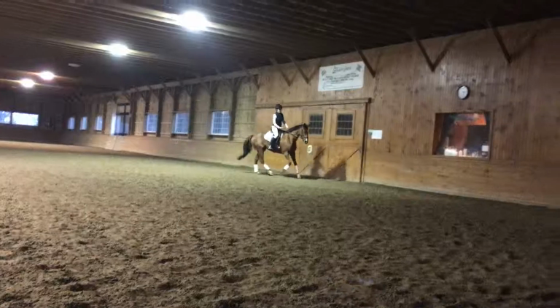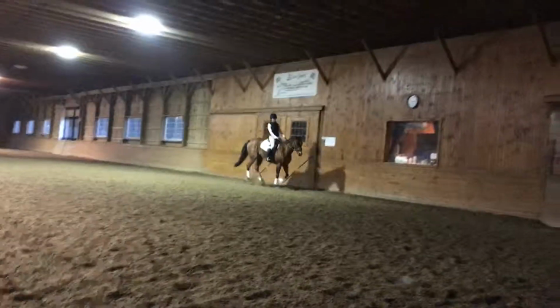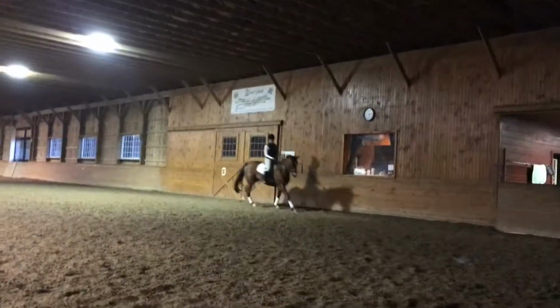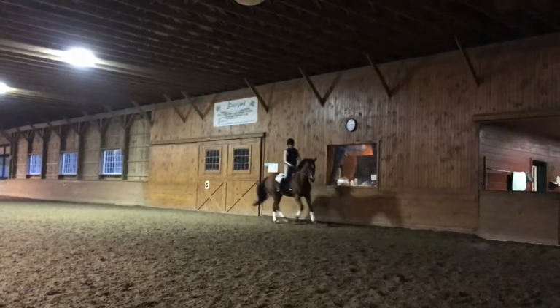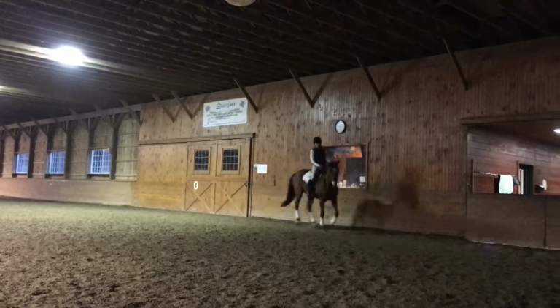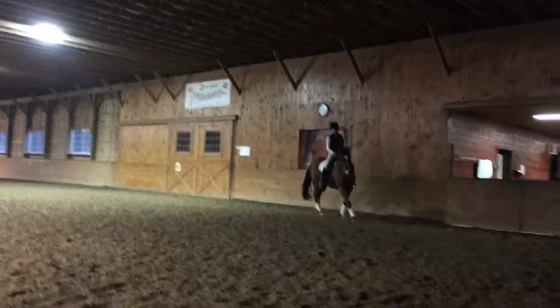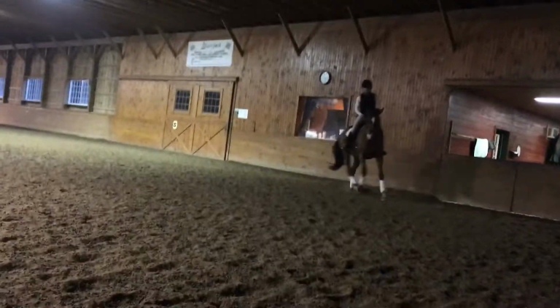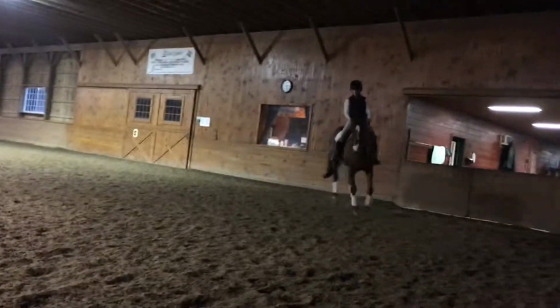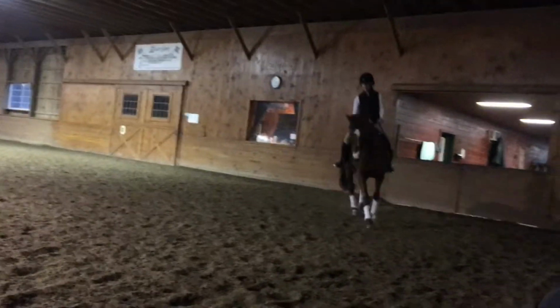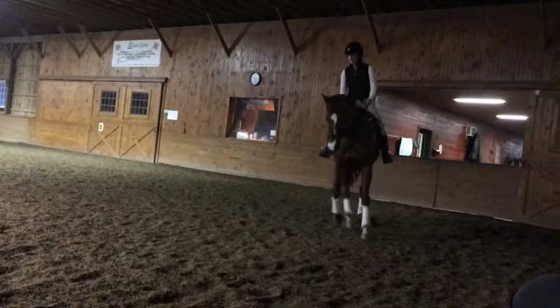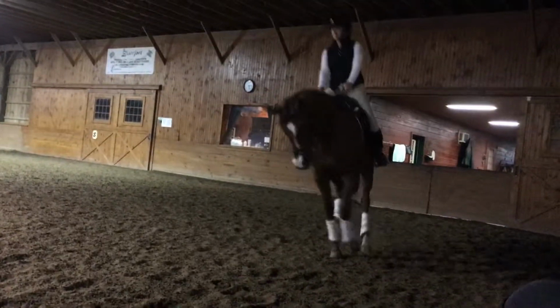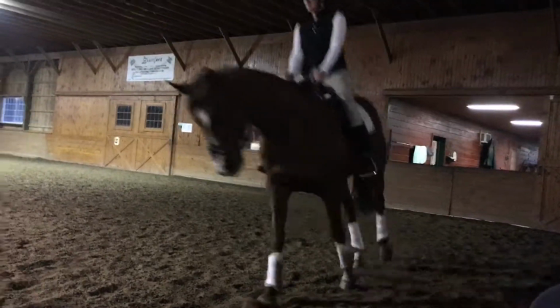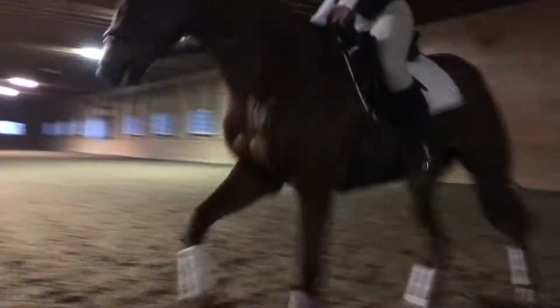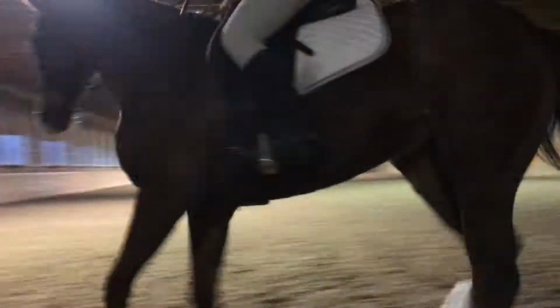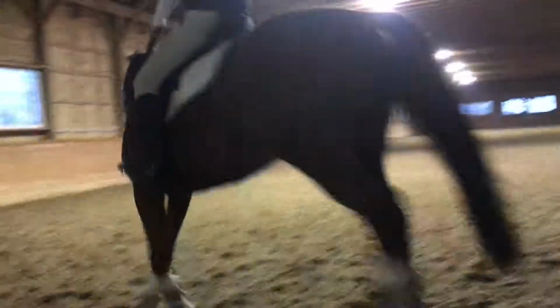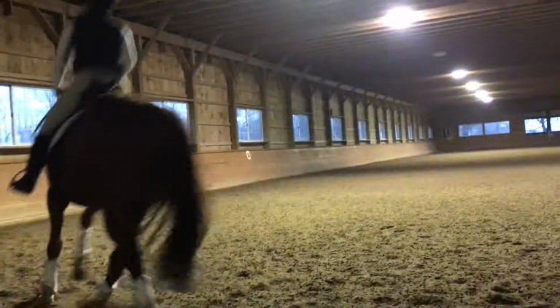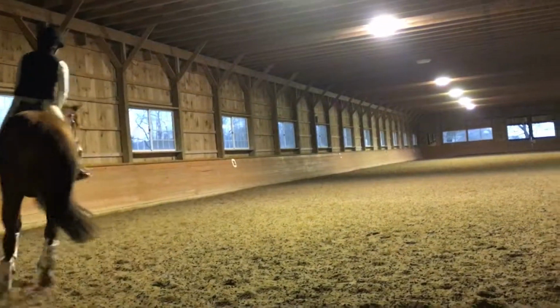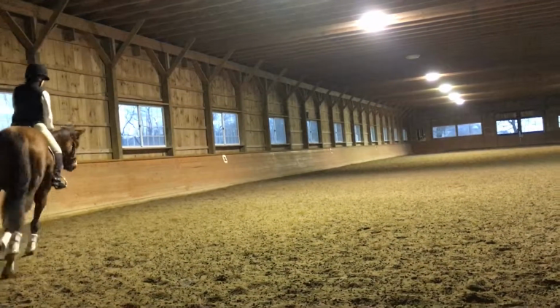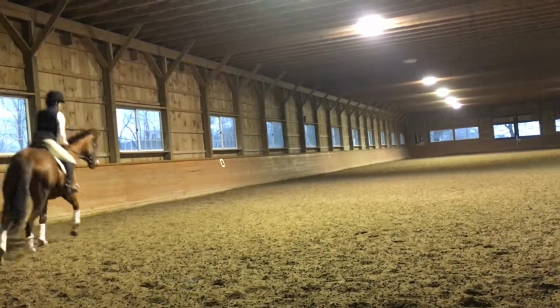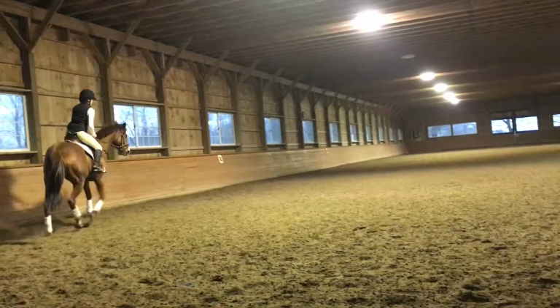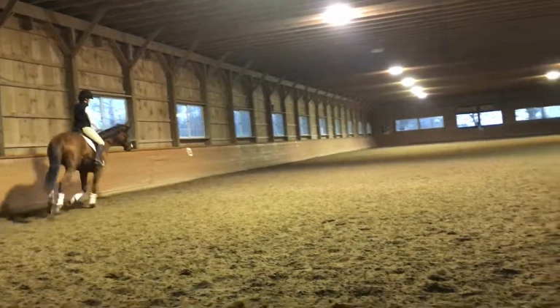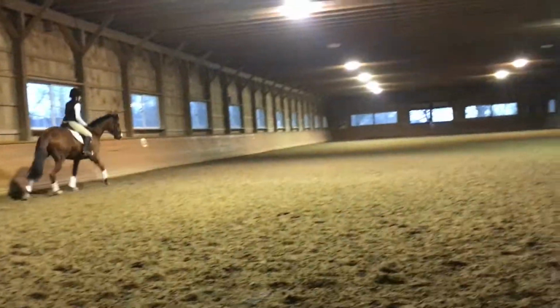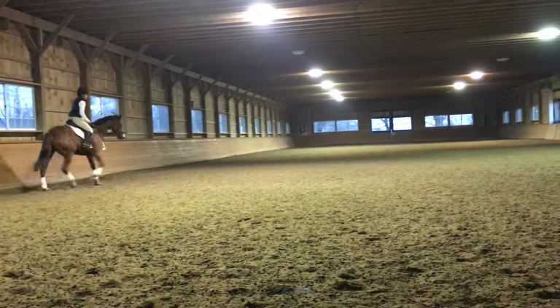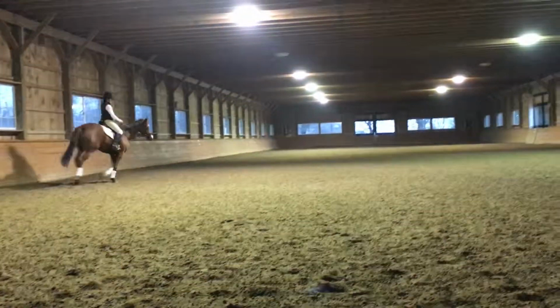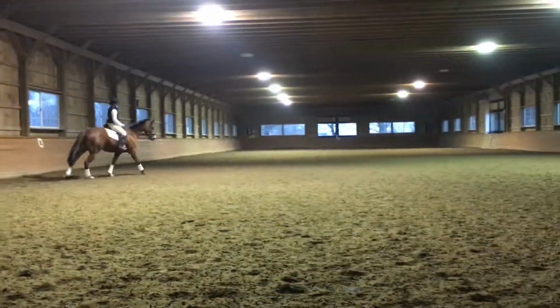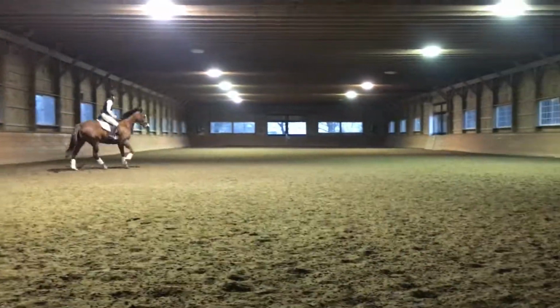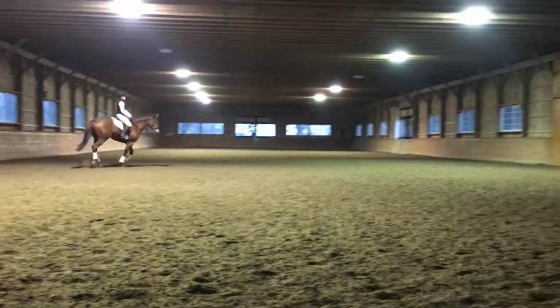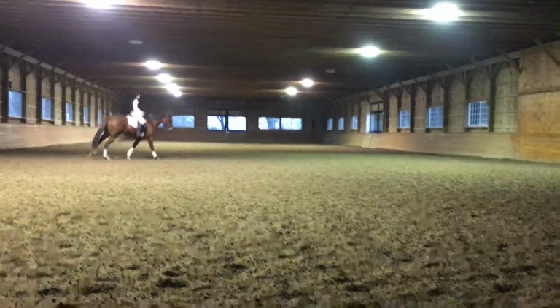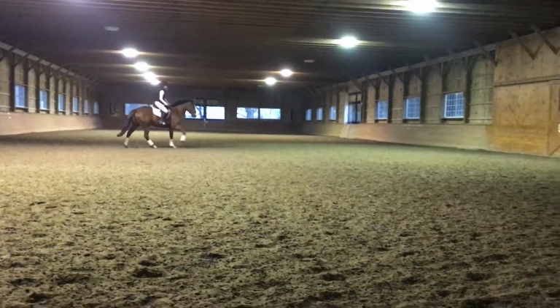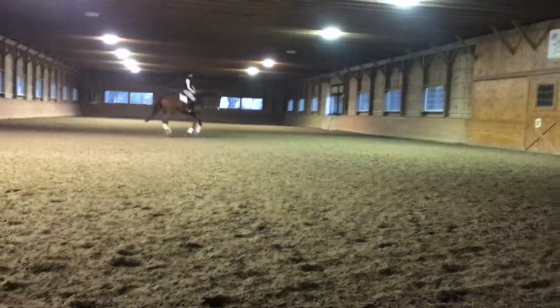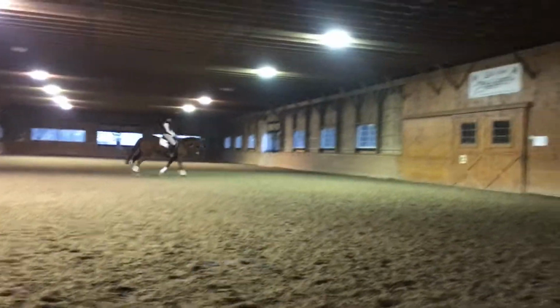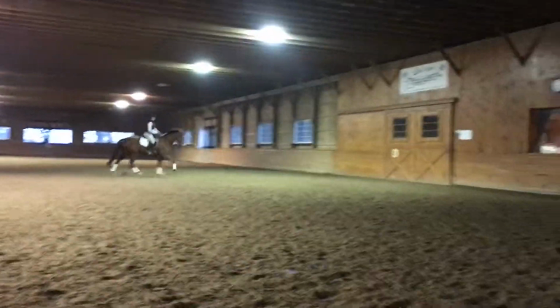Elbow way back, push that shoulder away. Good, that's it. One more circle and then you're going to go down the corner line and you're going to leg yield in the canter away from the right leg.